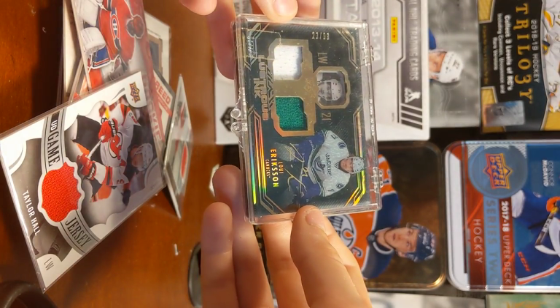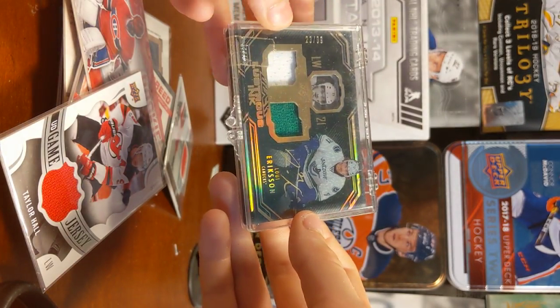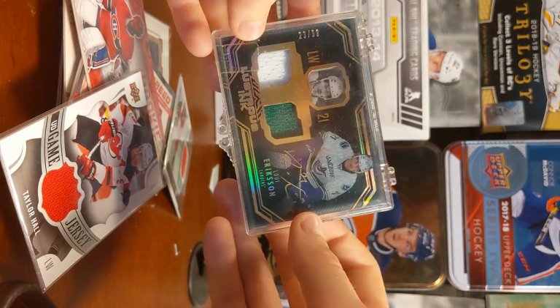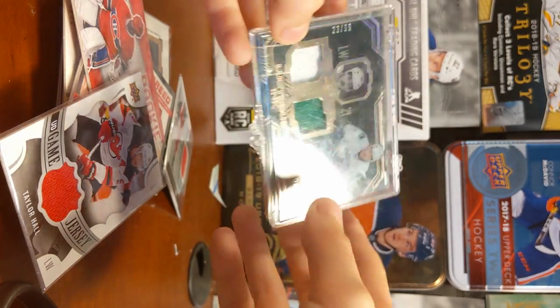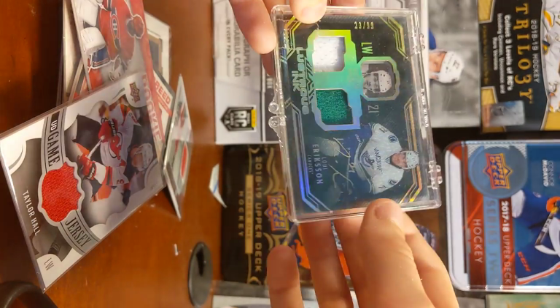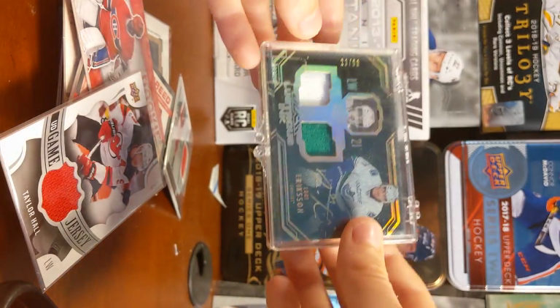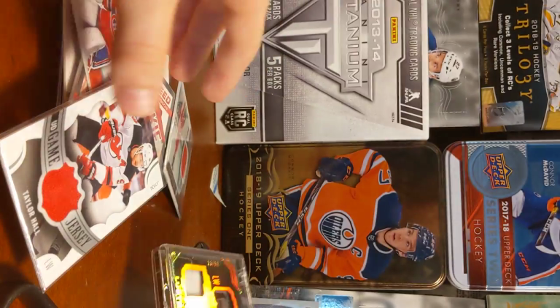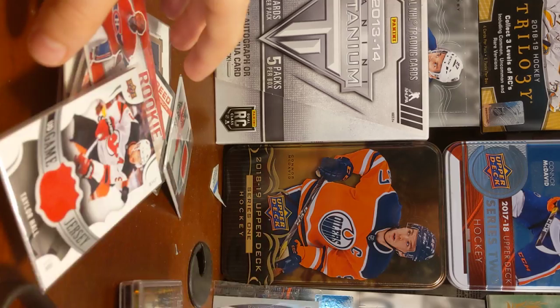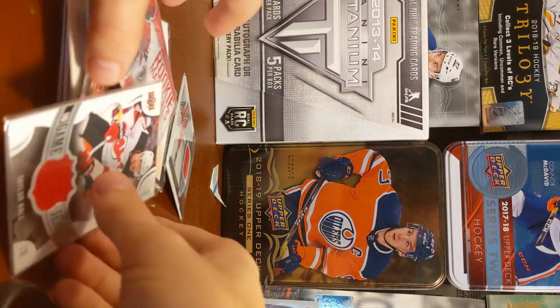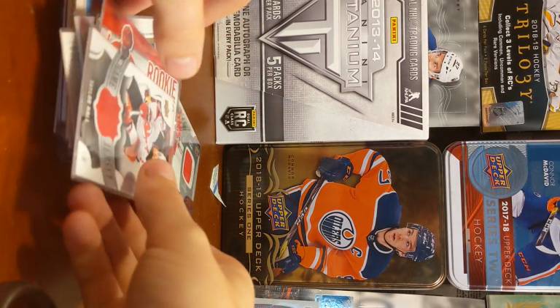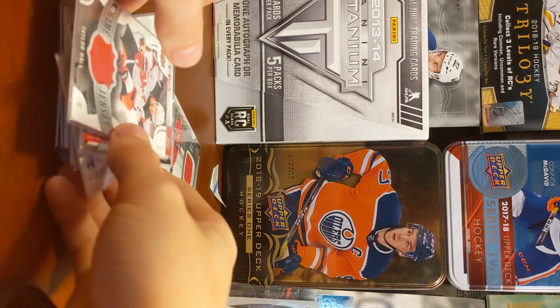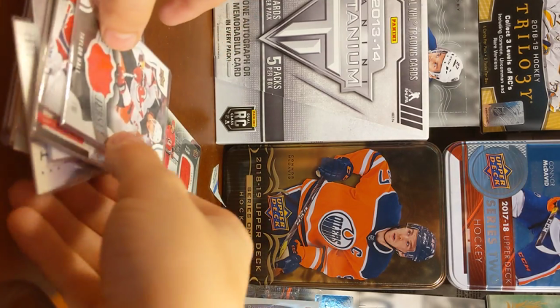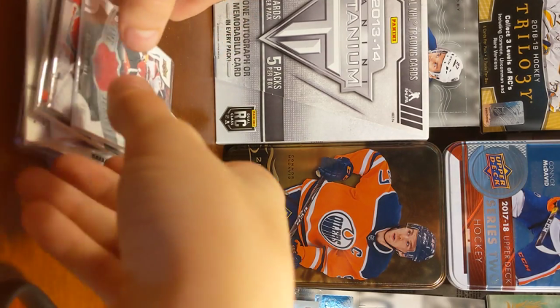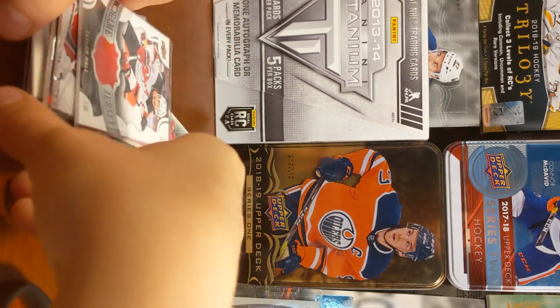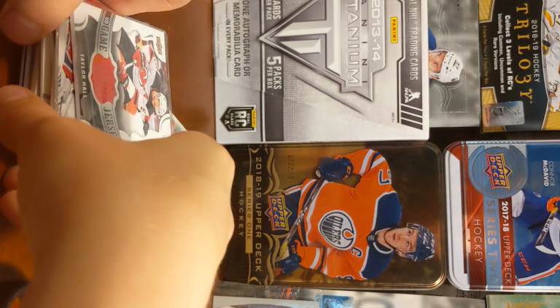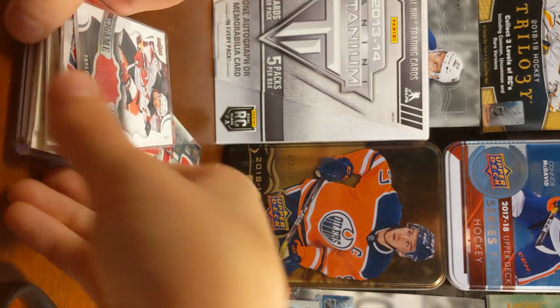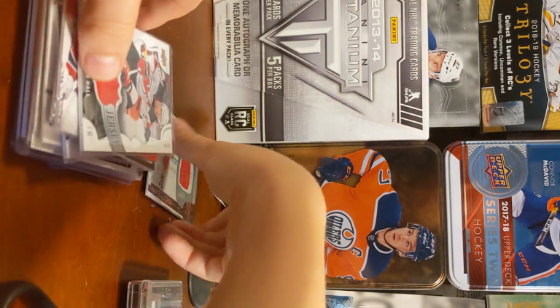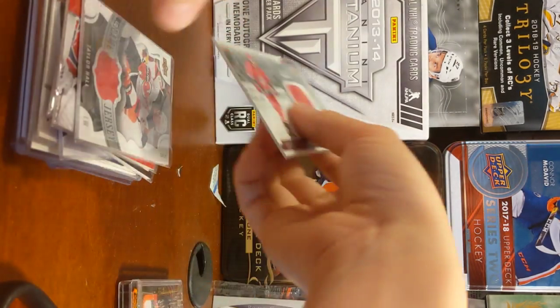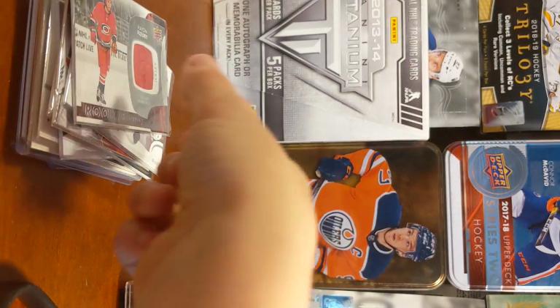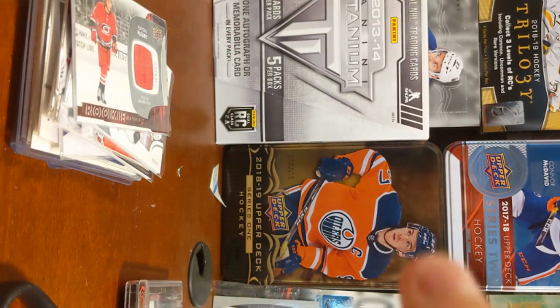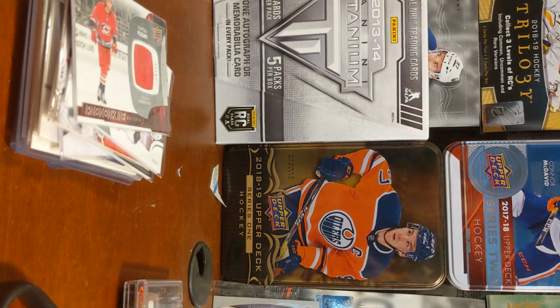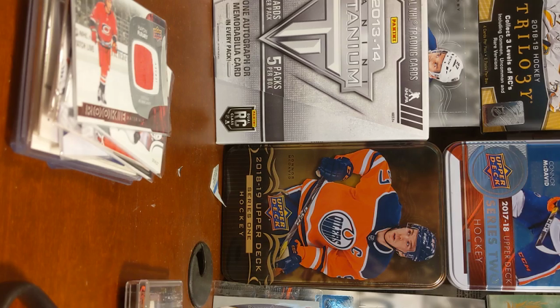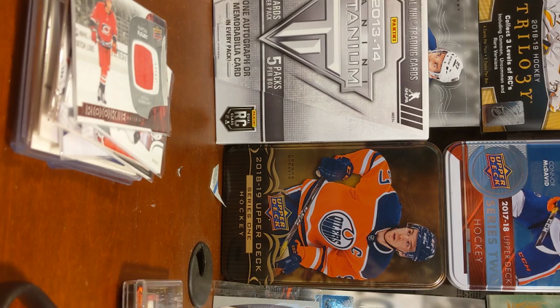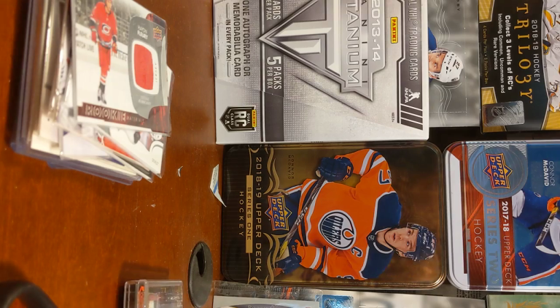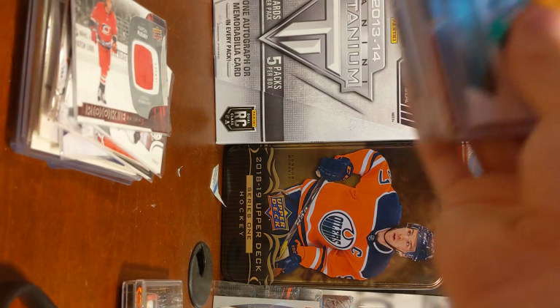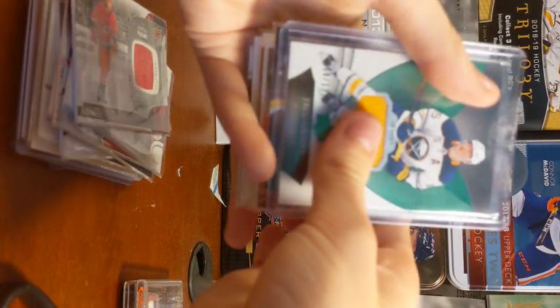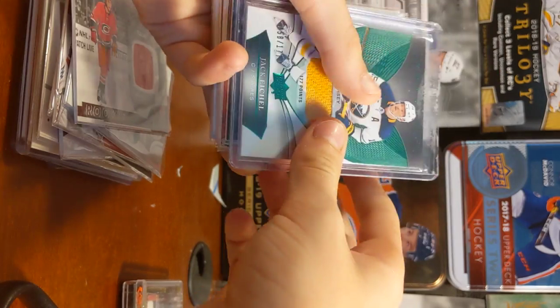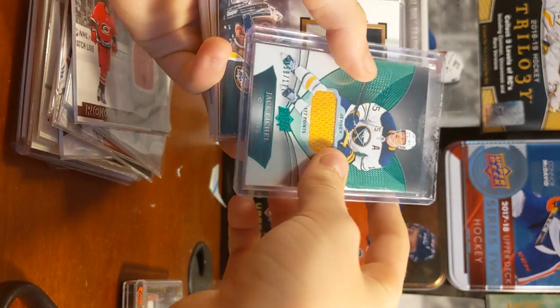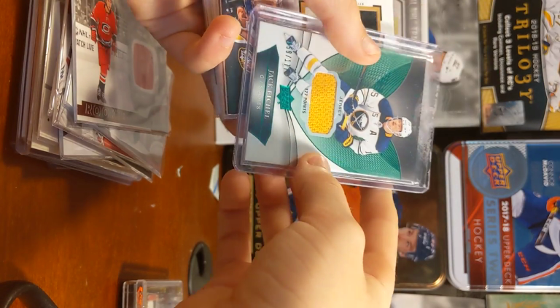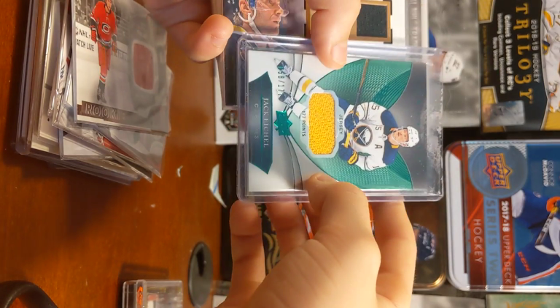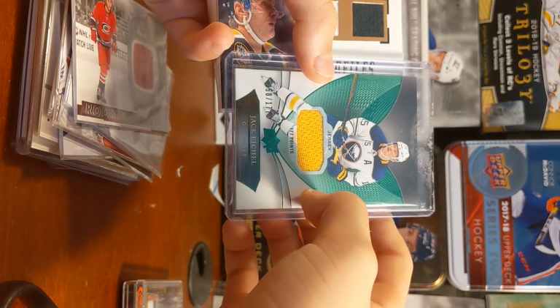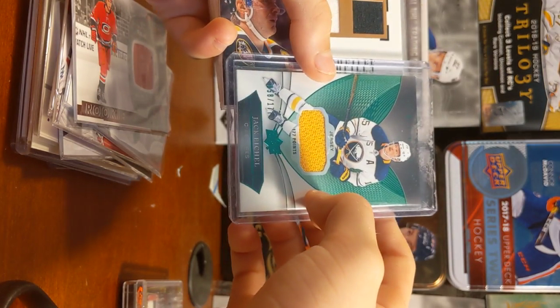Lou Erickson, Black Auto. Luxurious Inc., Autographed. Here's a lot of Portfolios, but first we have a Trilogy, Jack Eichel.